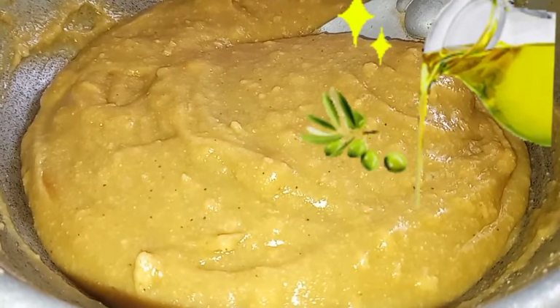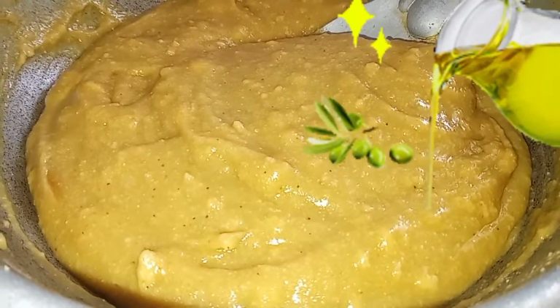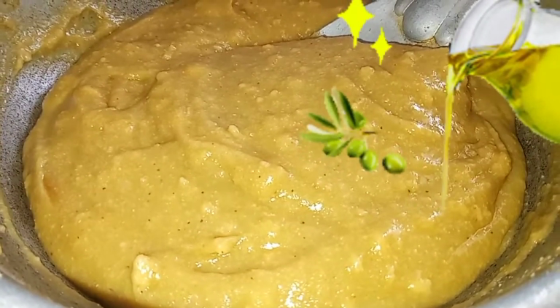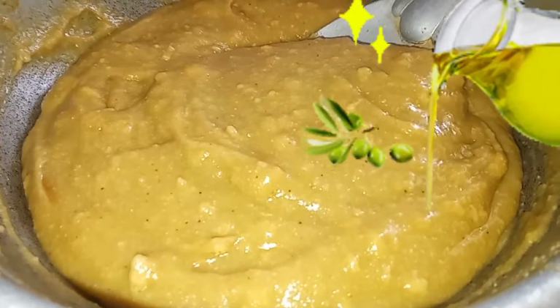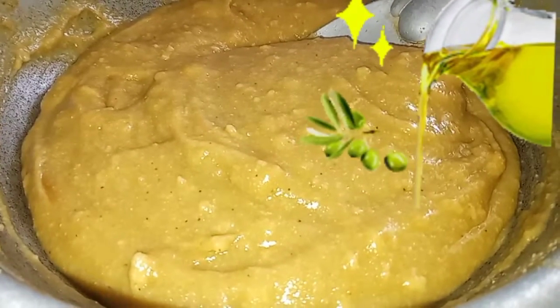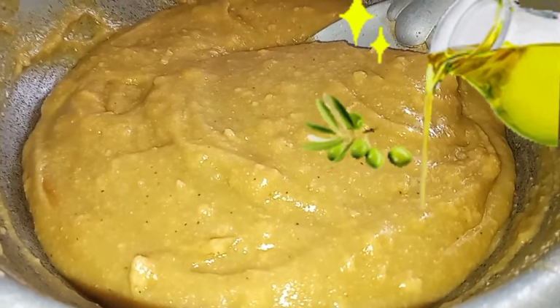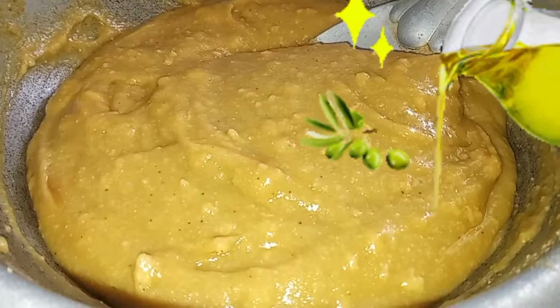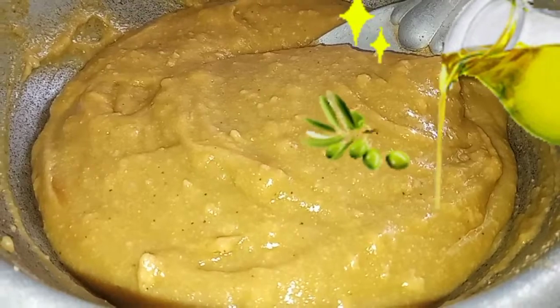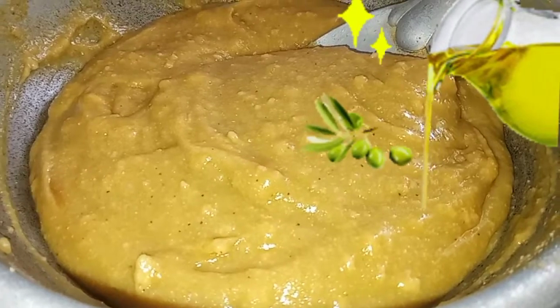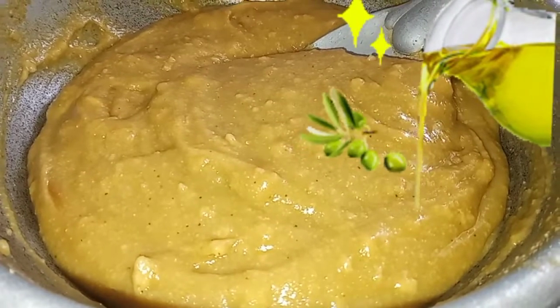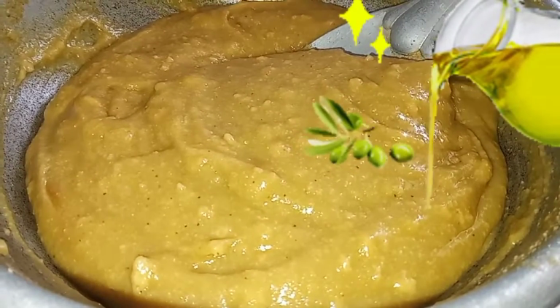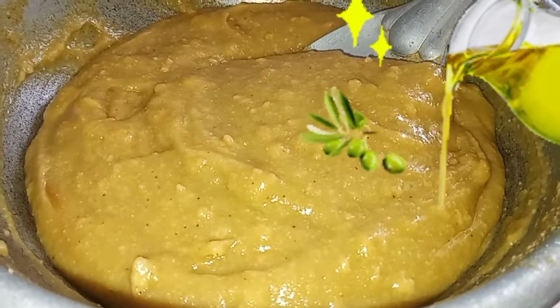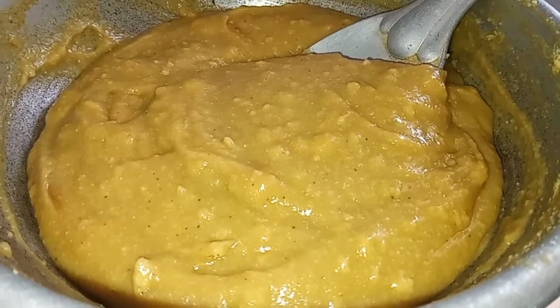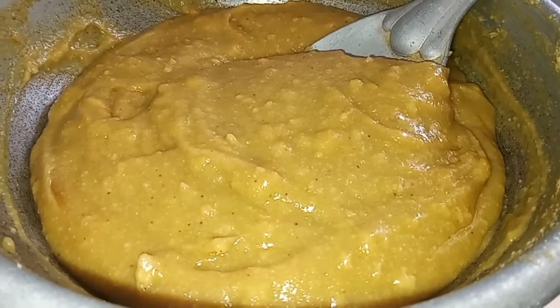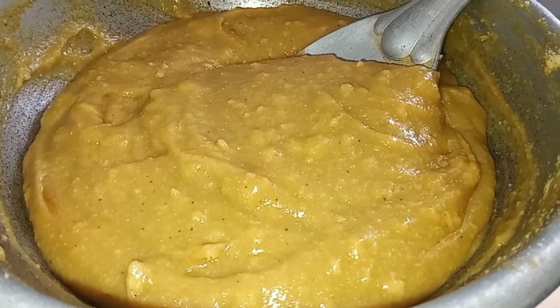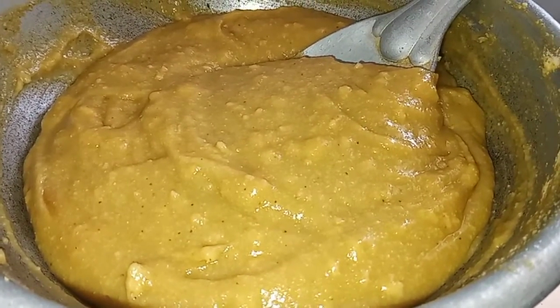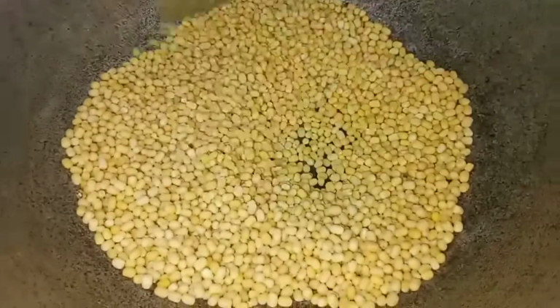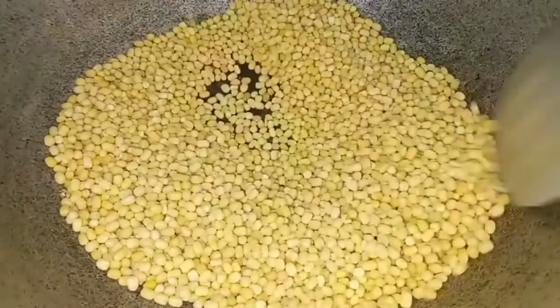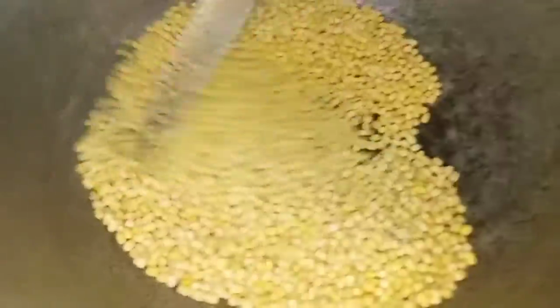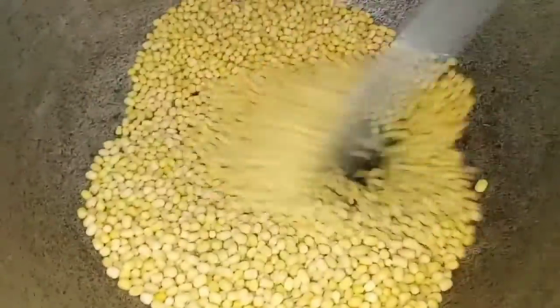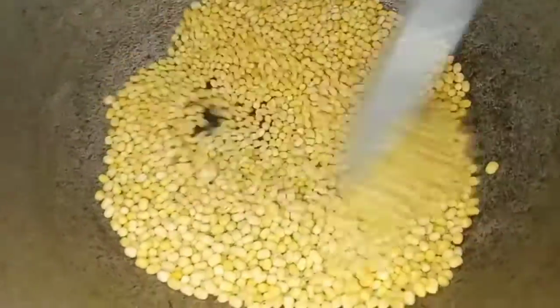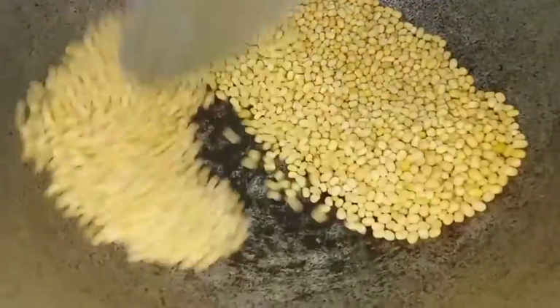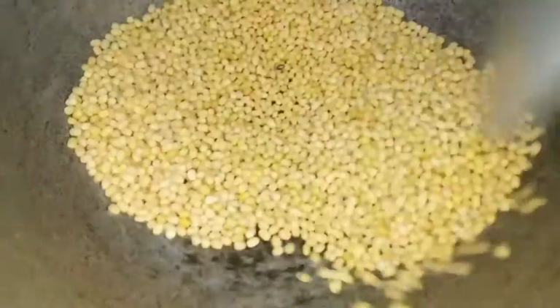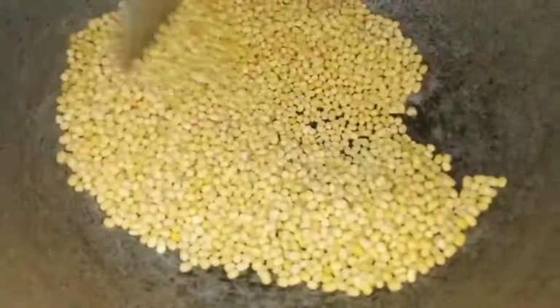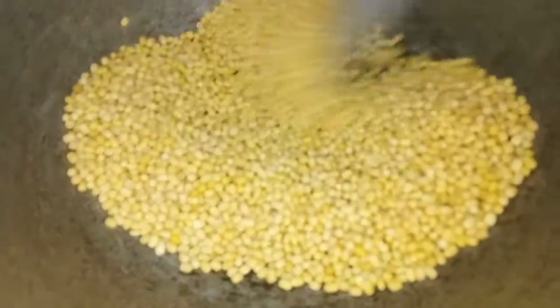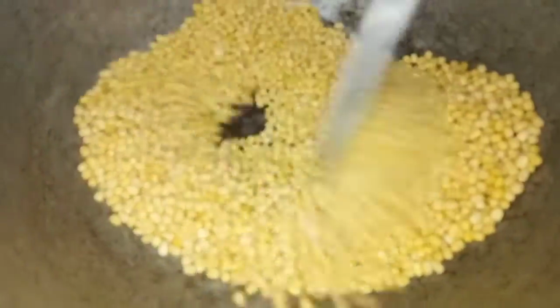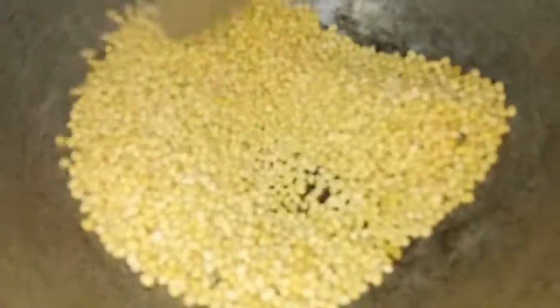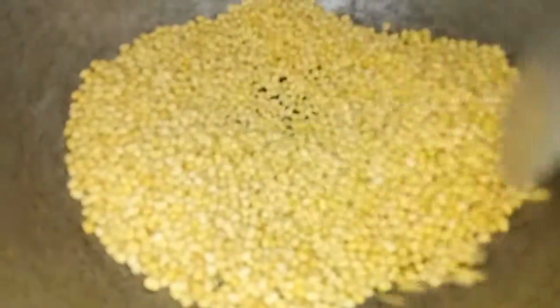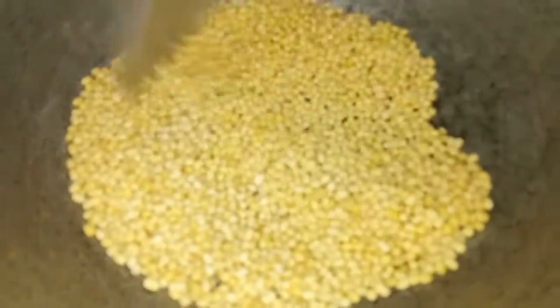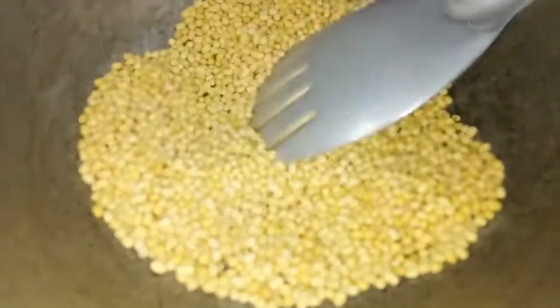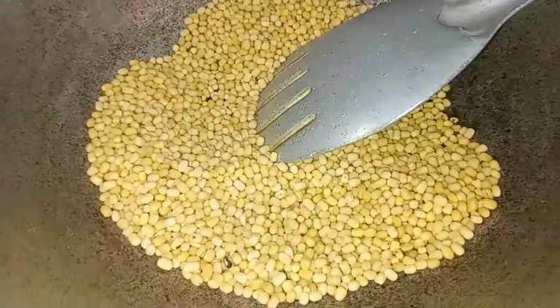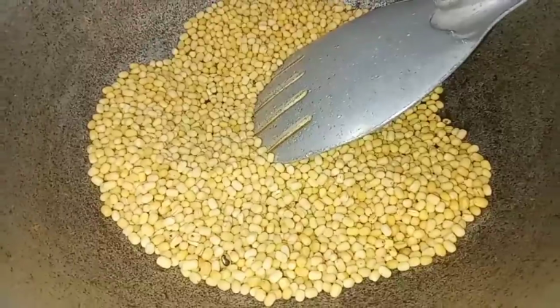We are going to do a recipe for 2 ingredients.